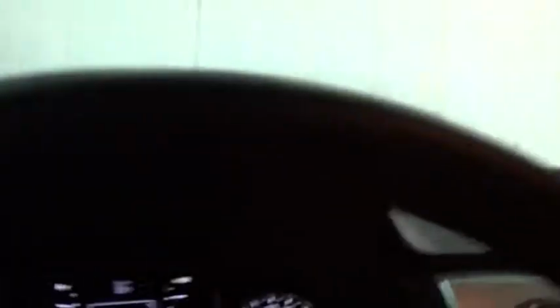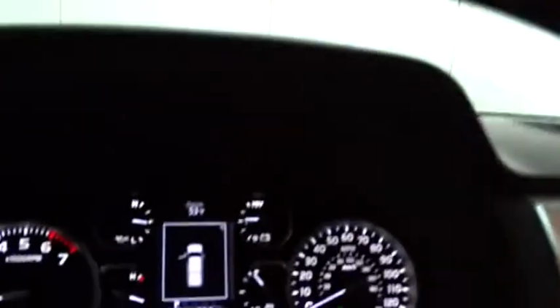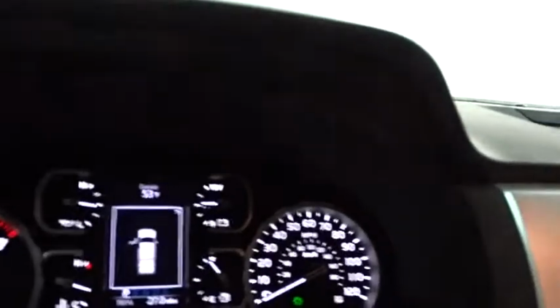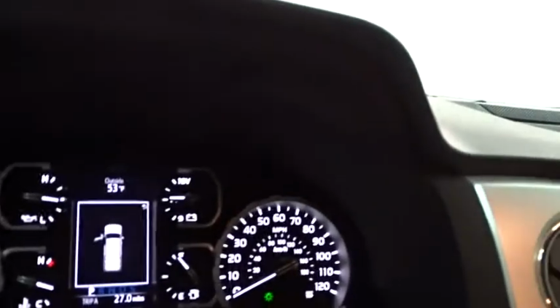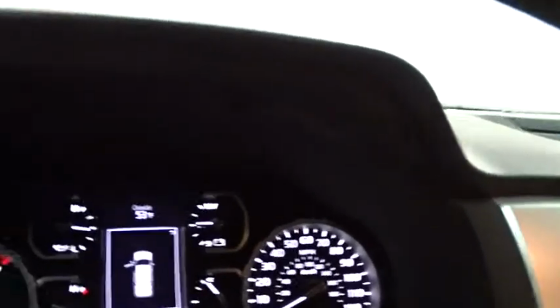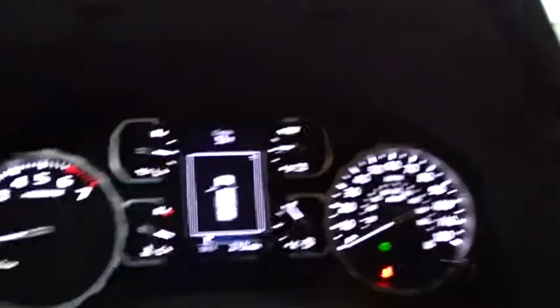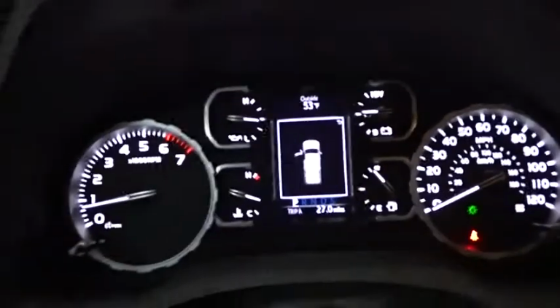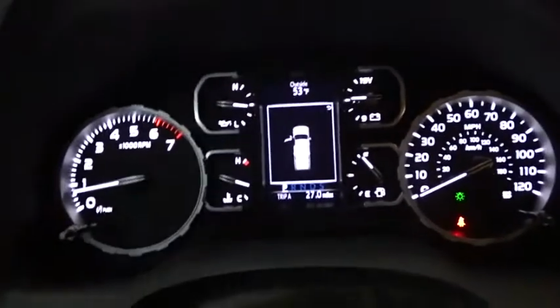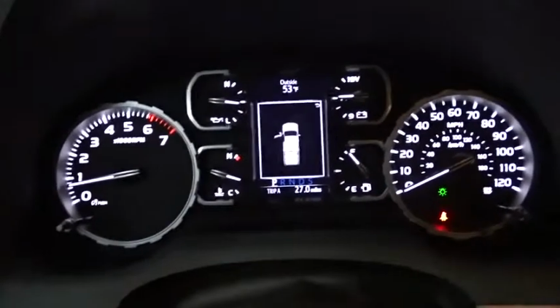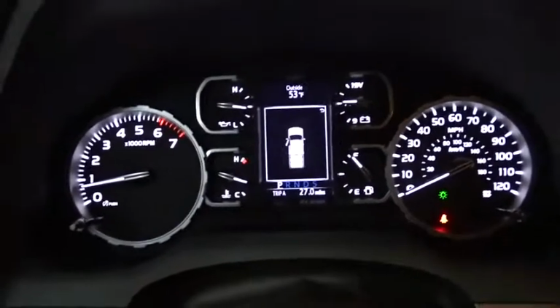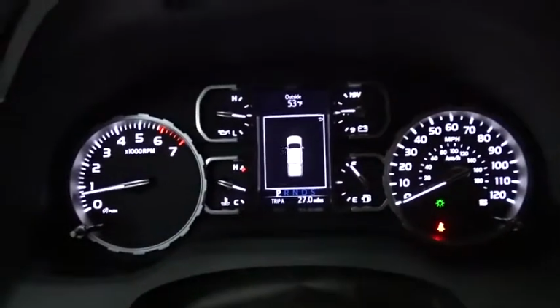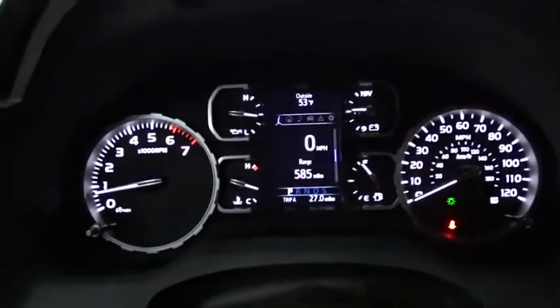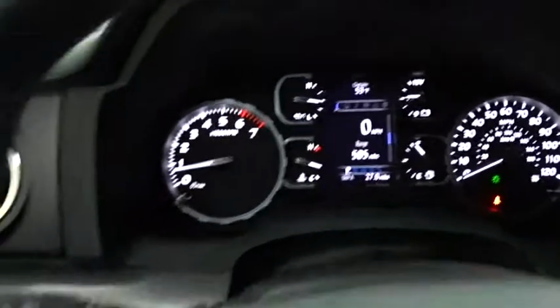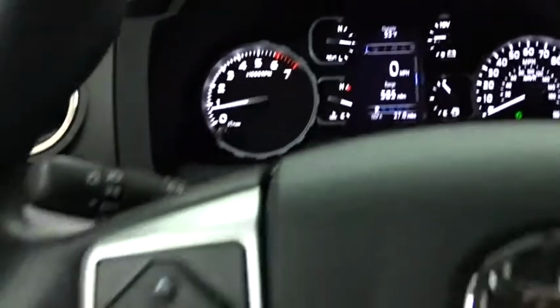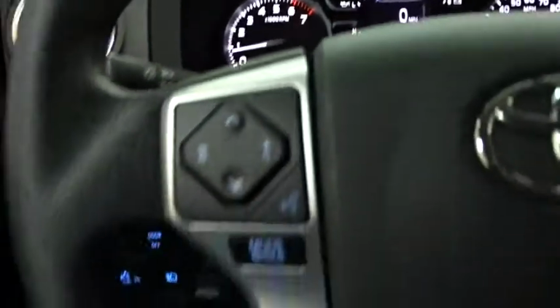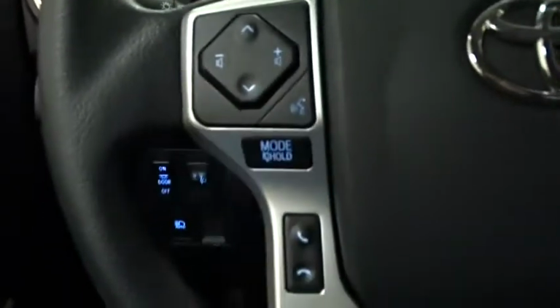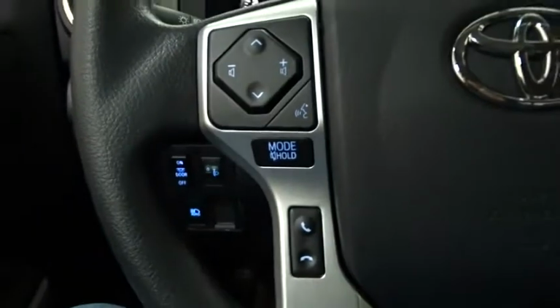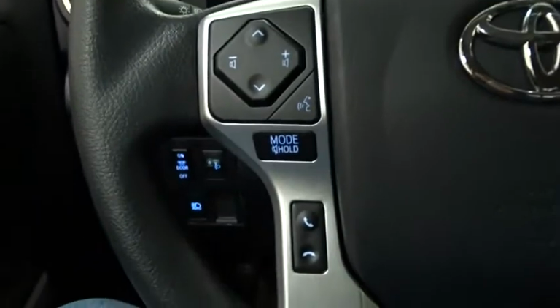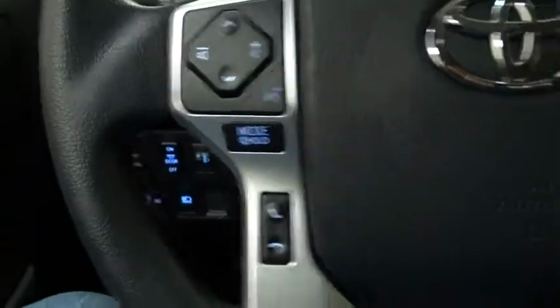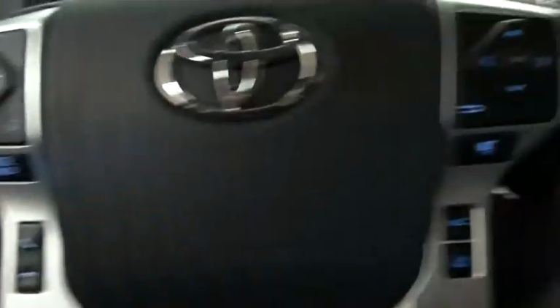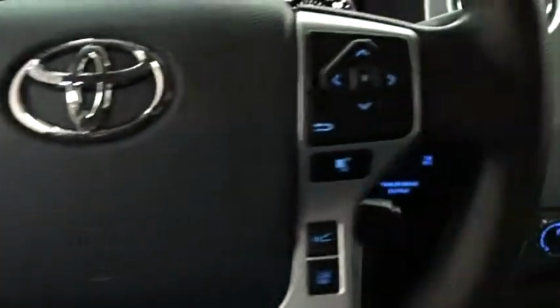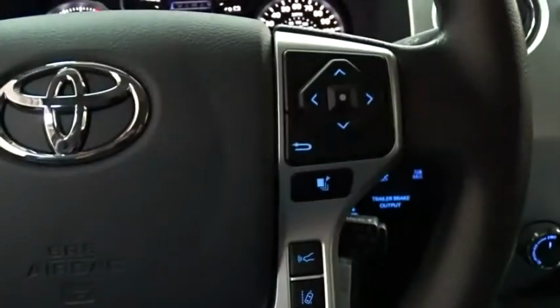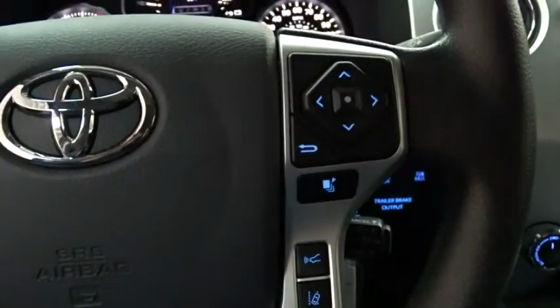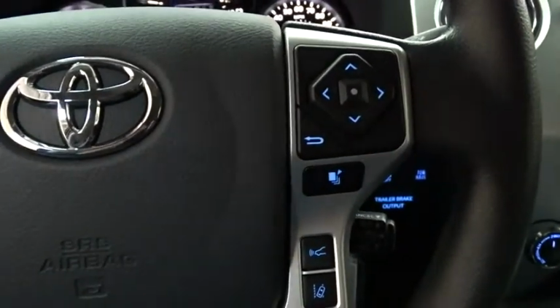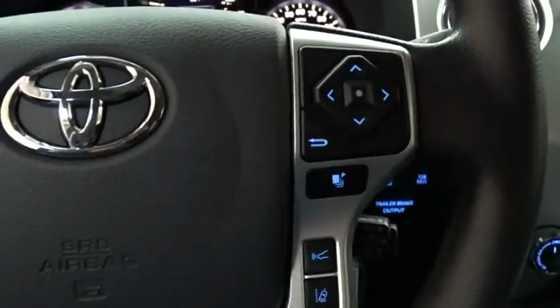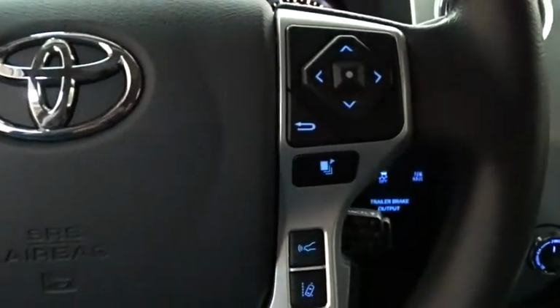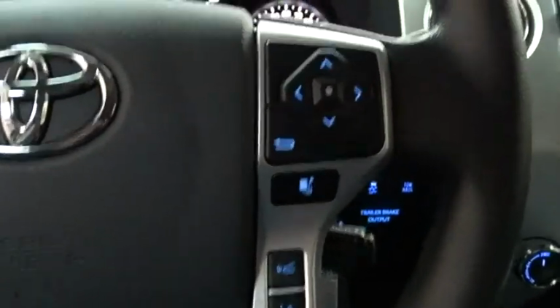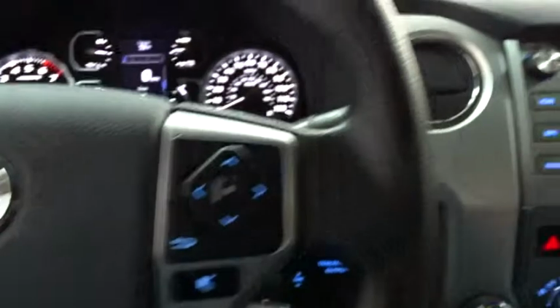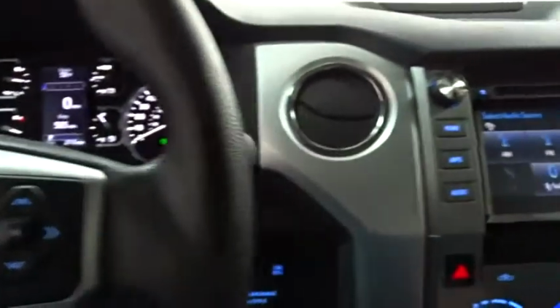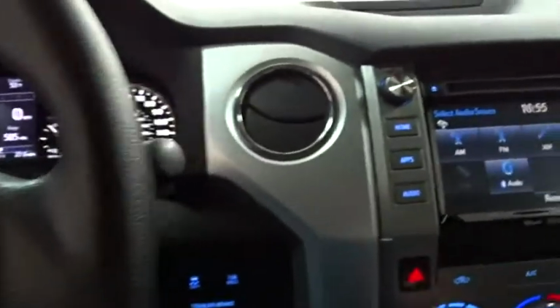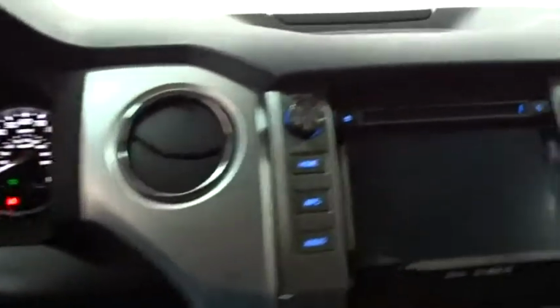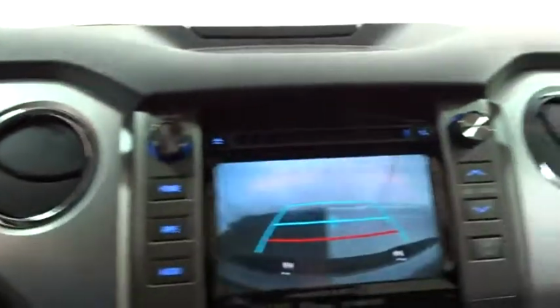Here are some of this vehicle's great options: backup camera, tow hitch, lane departure warning, stability control, traction control, keyless entry, anti-lock braking system, and Bluetooth.